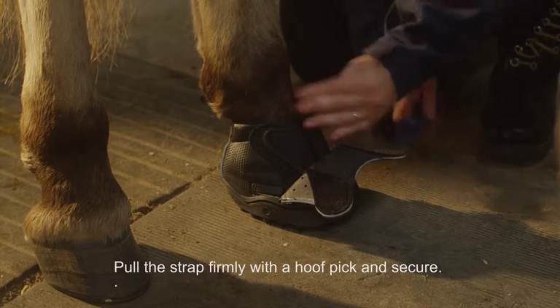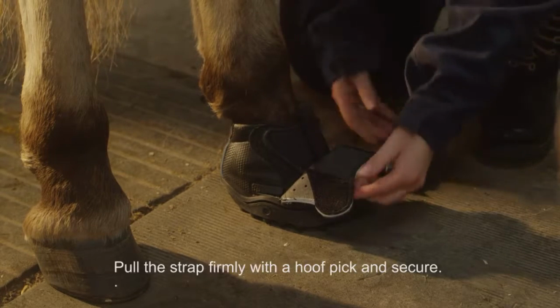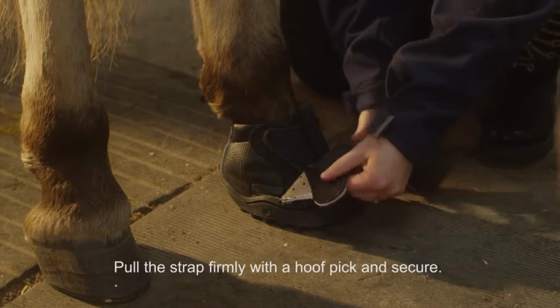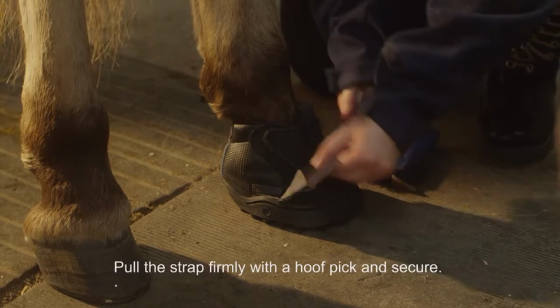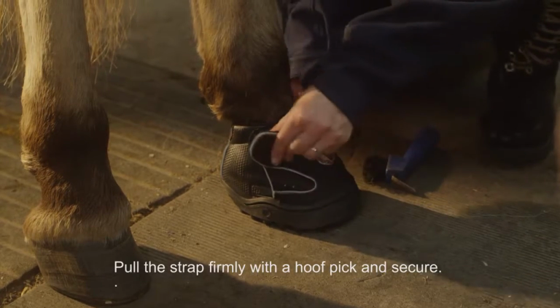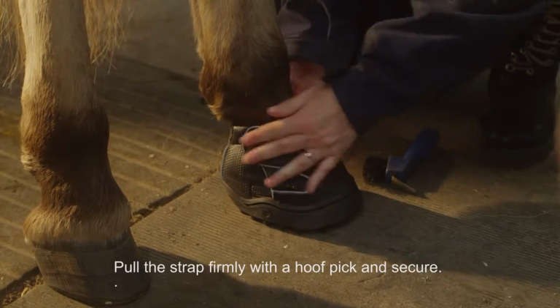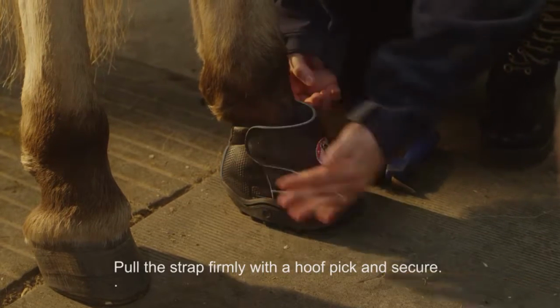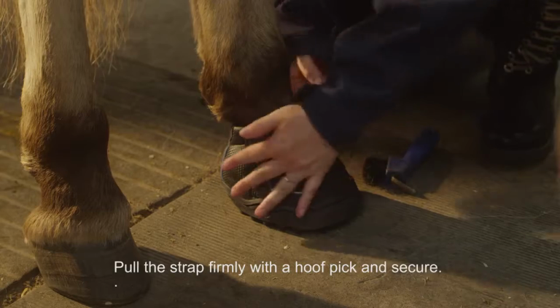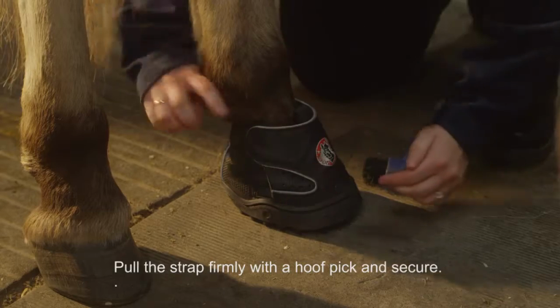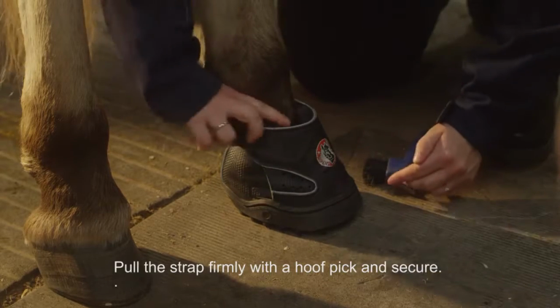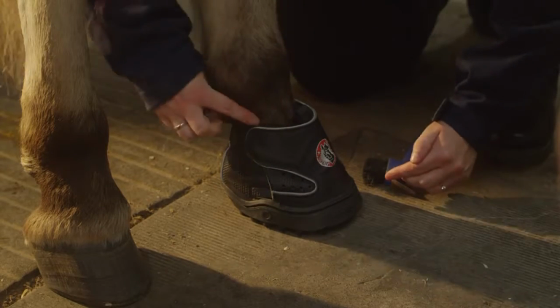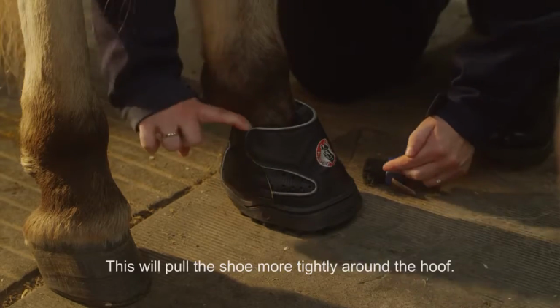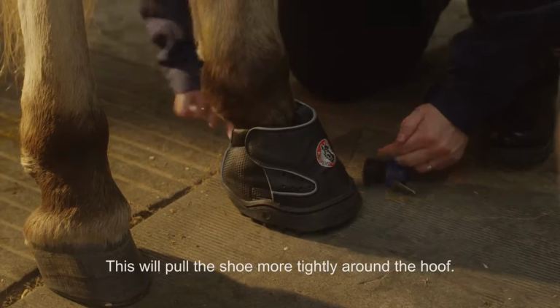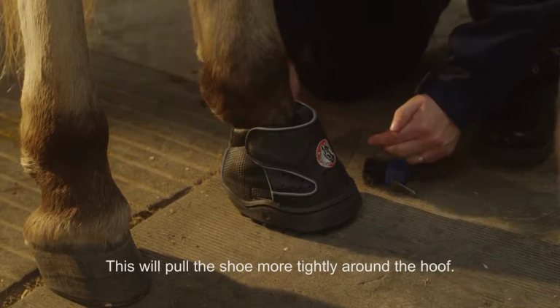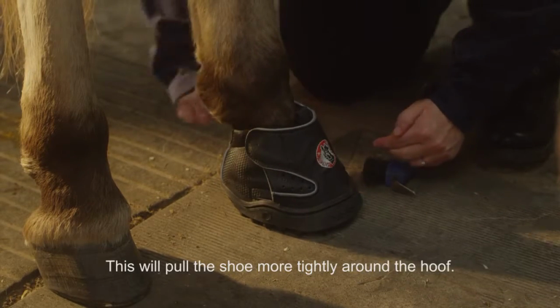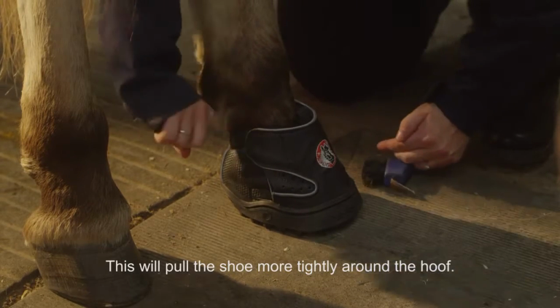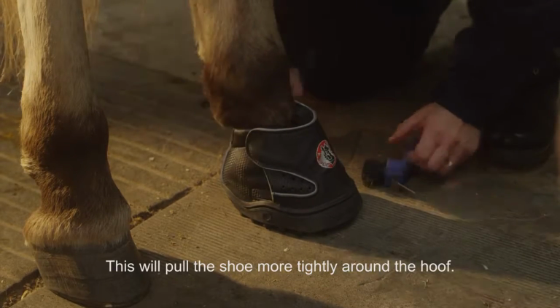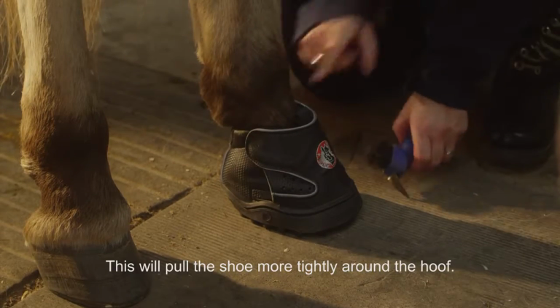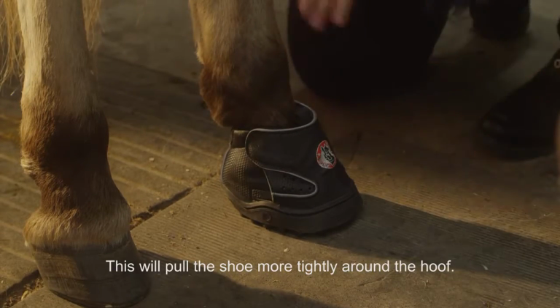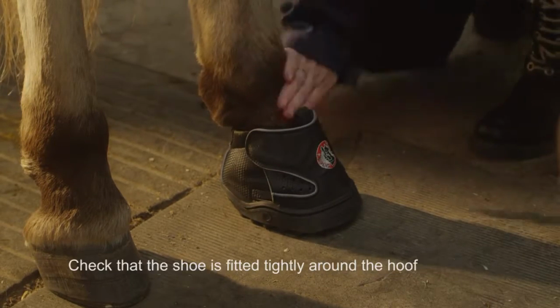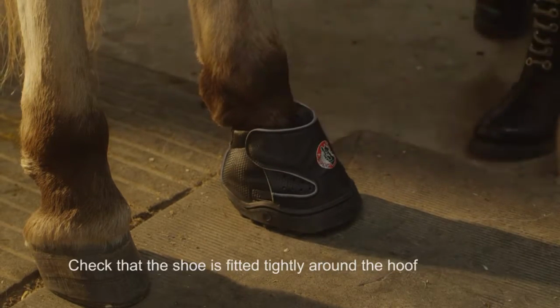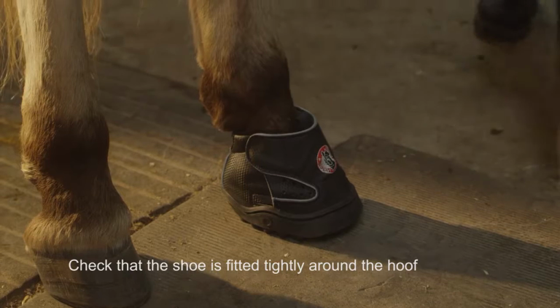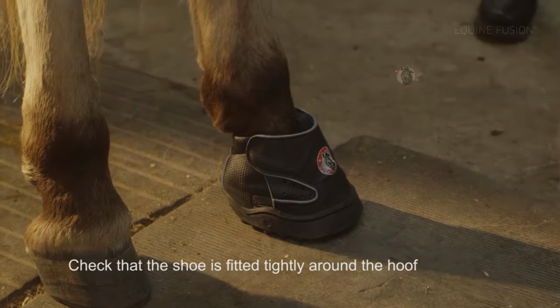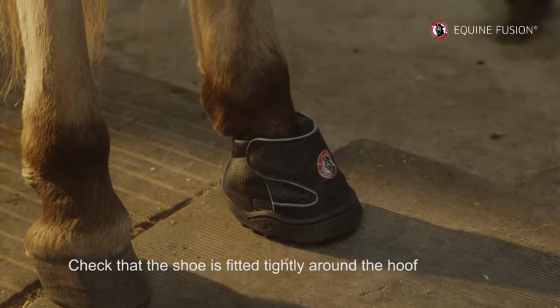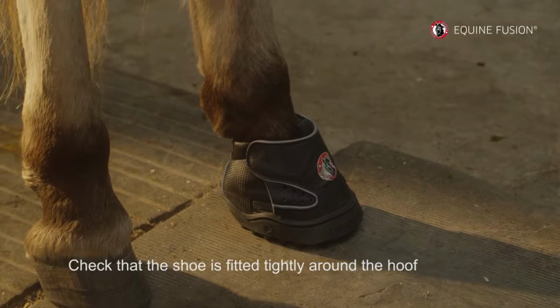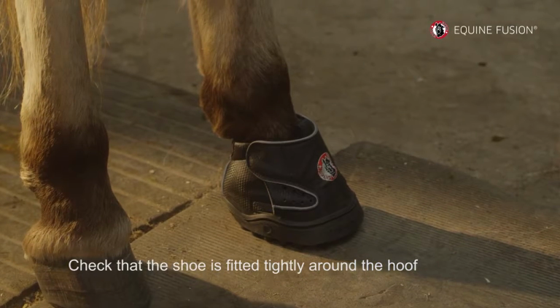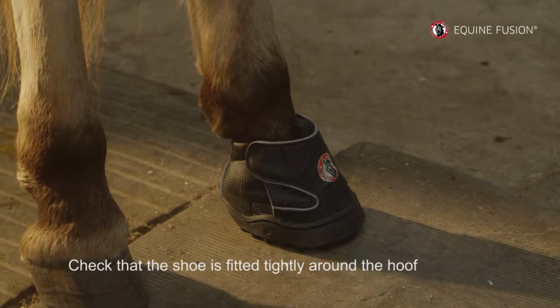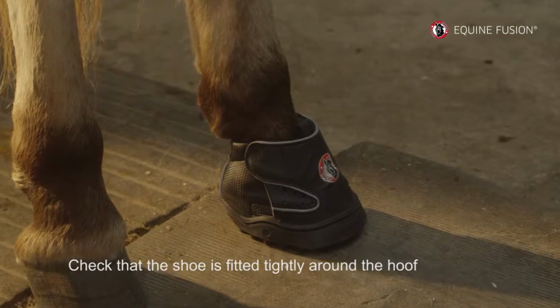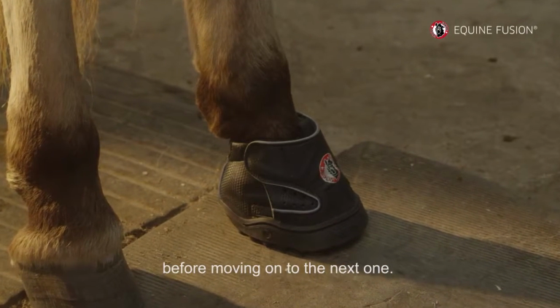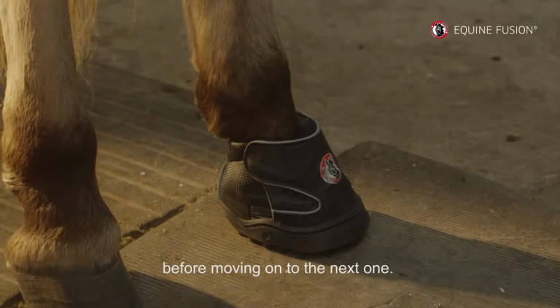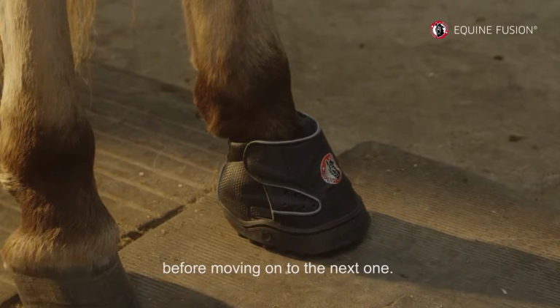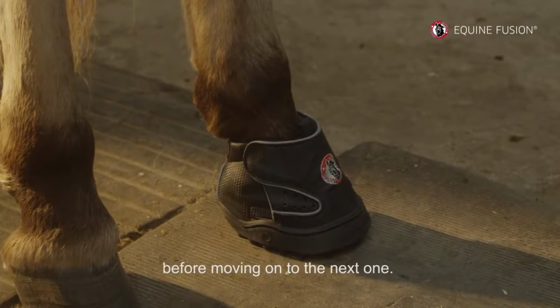Pull the strap firmly with a hoof pick and secure. This will pull the shoe more tightly around the hoof. Check that the shoe is fitted tightly around the hoof before moving on to the next one.